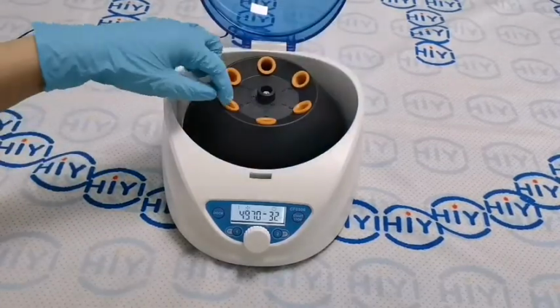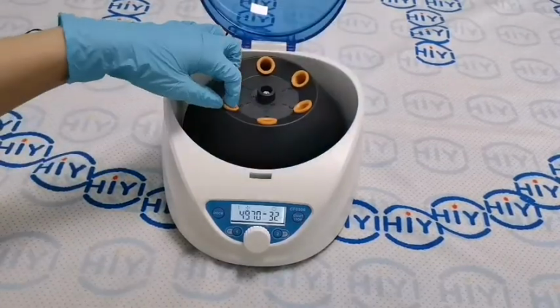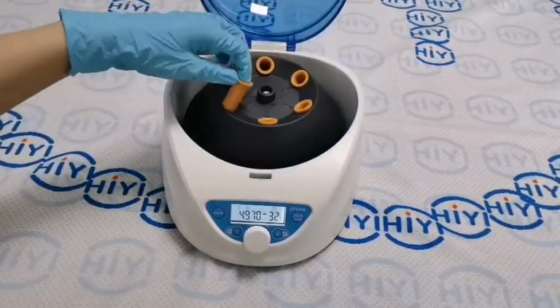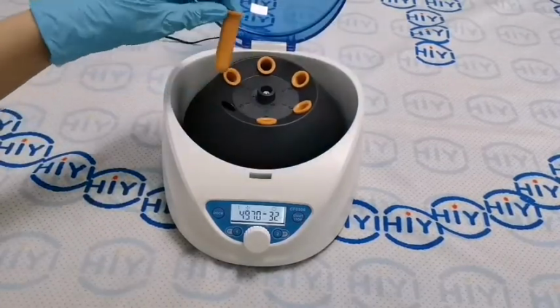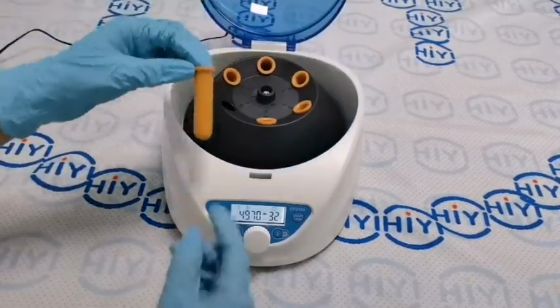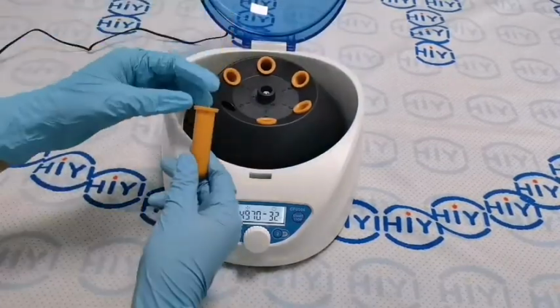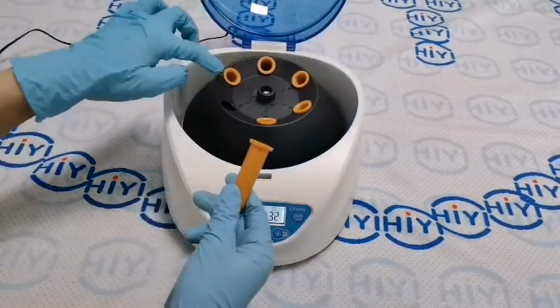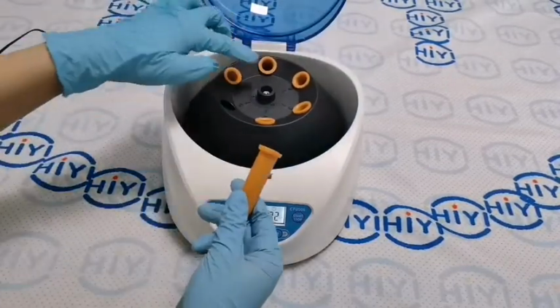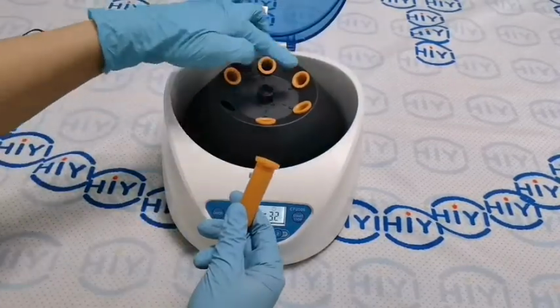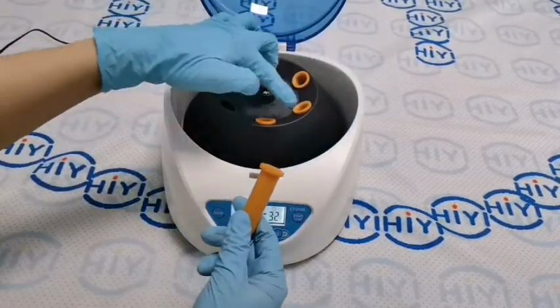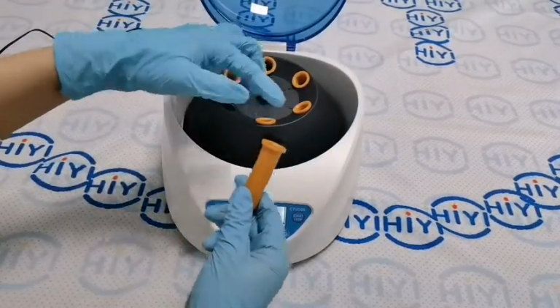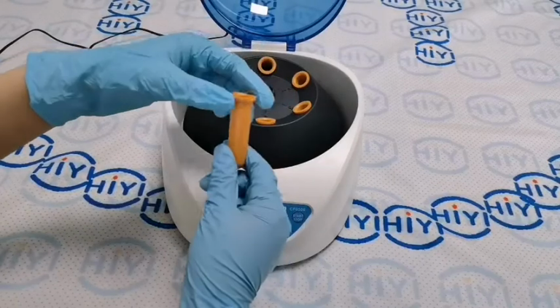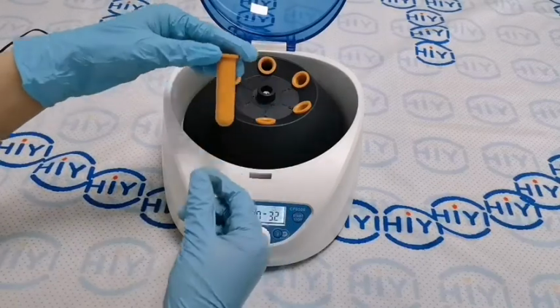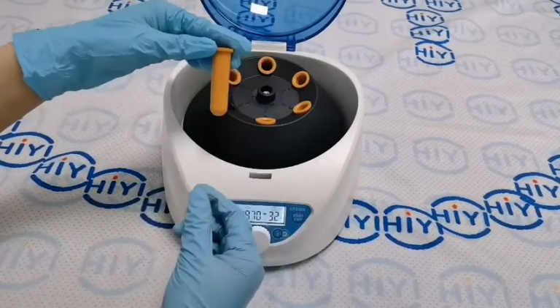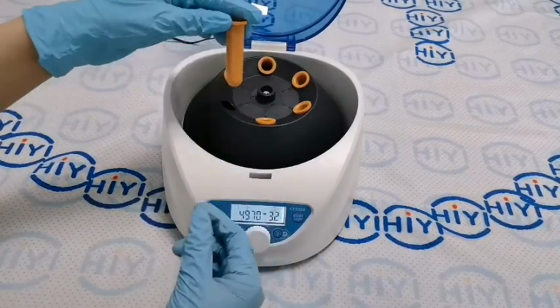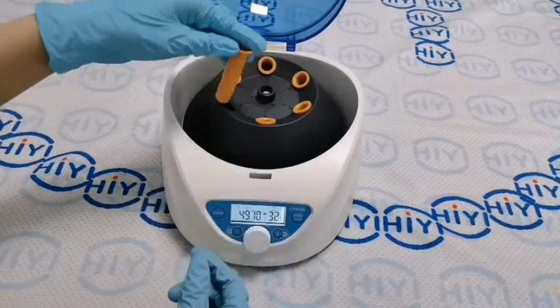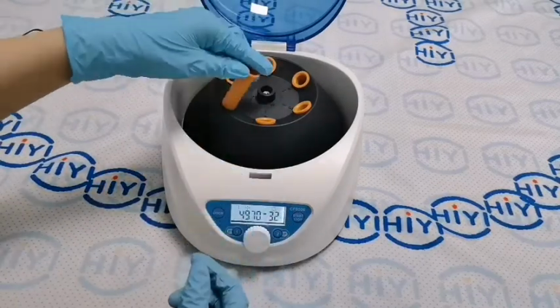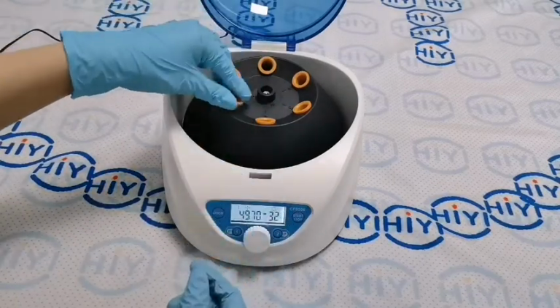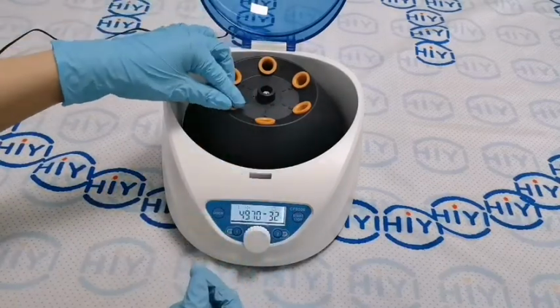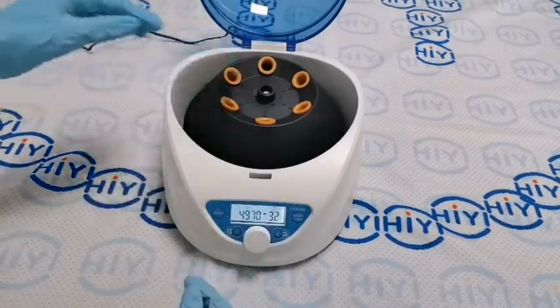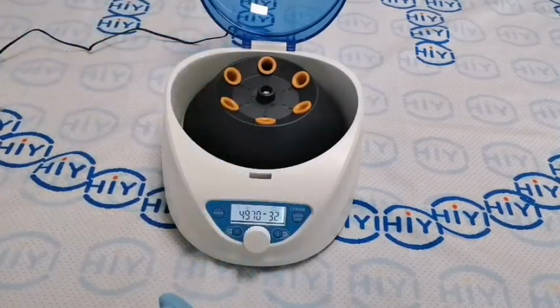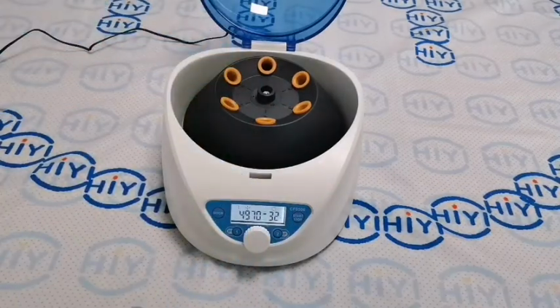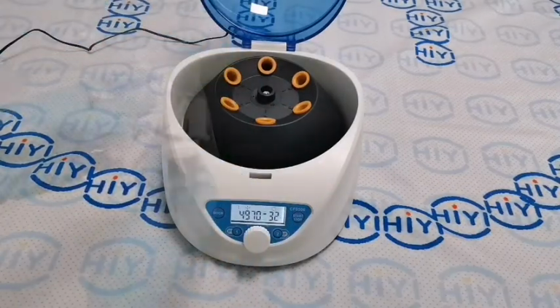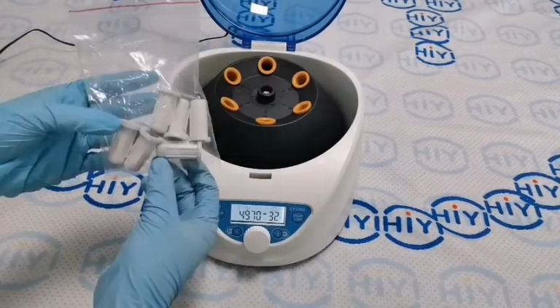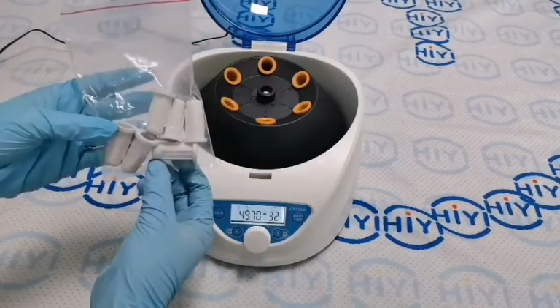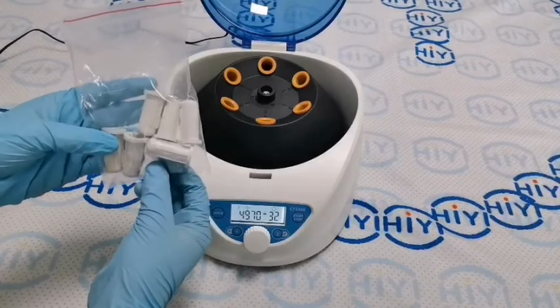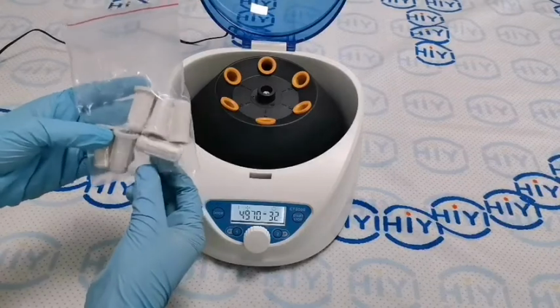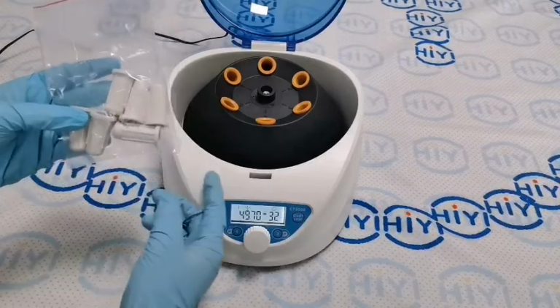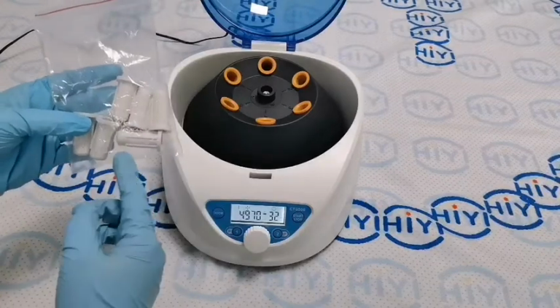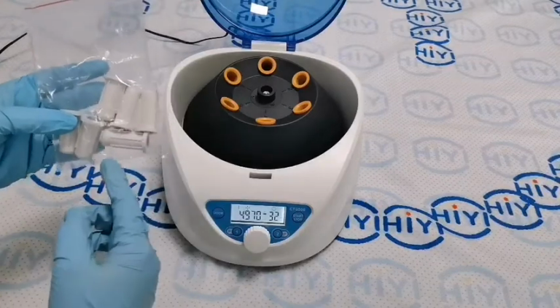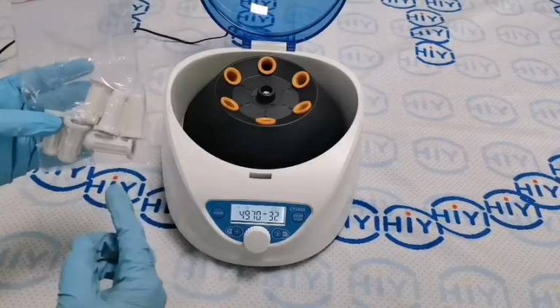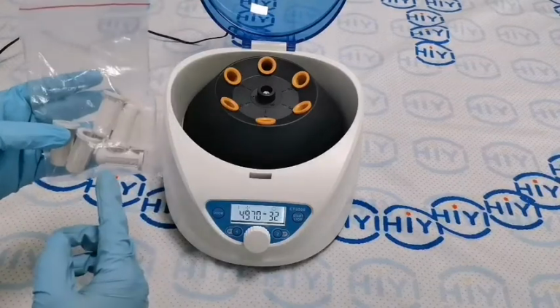It has six adapters. It has two castle adapters. It has long and short — this is short.